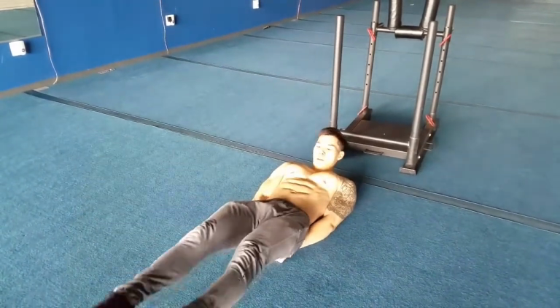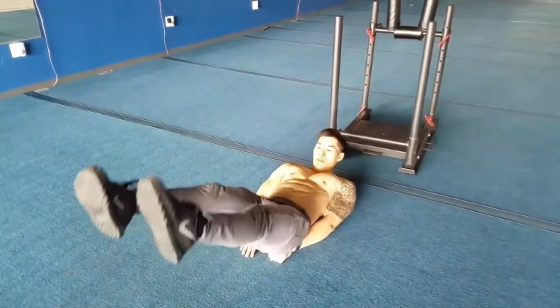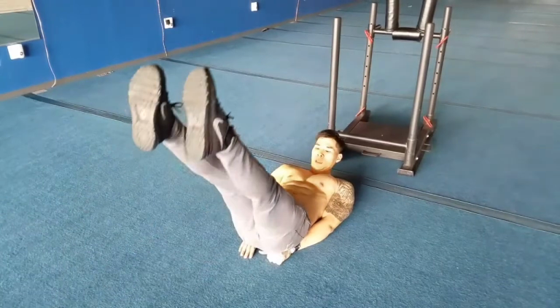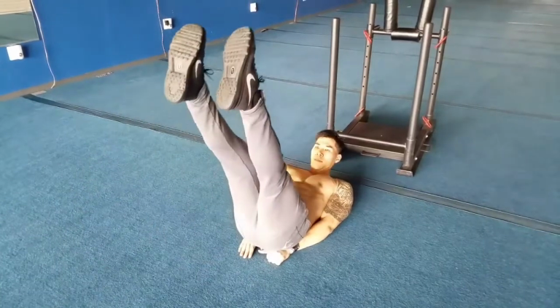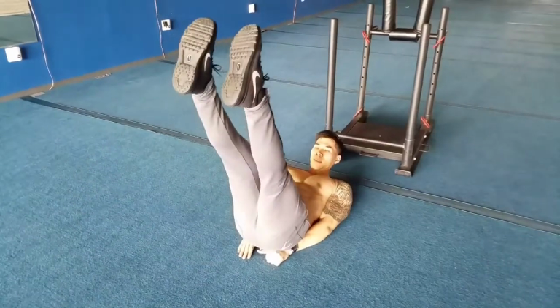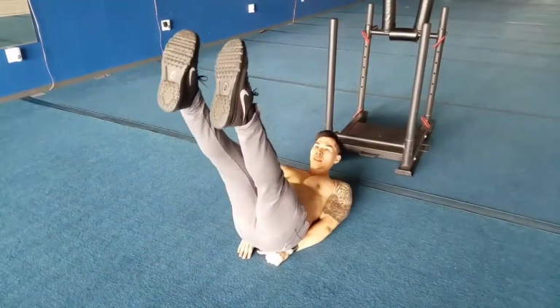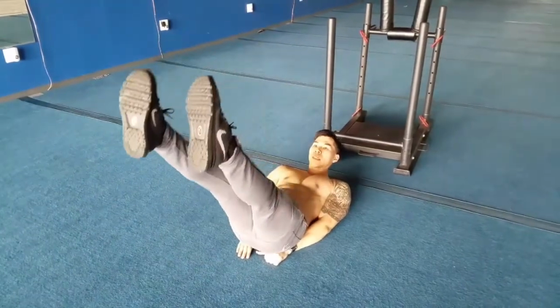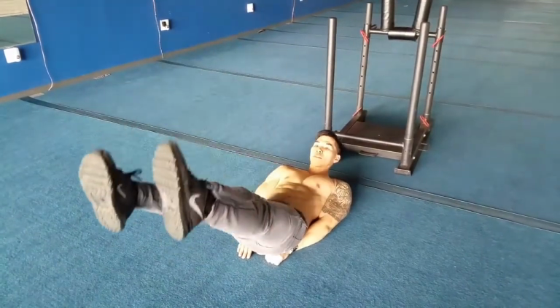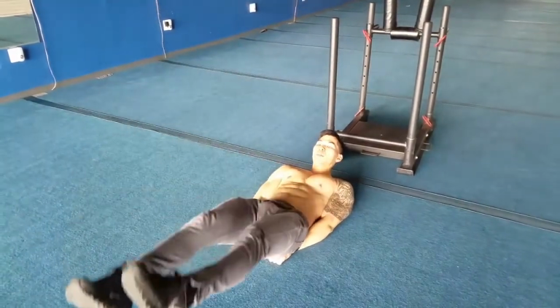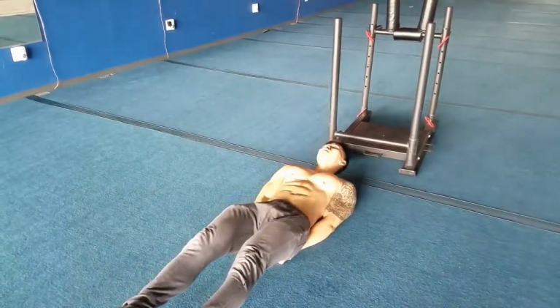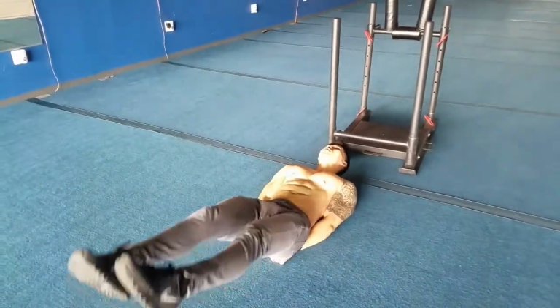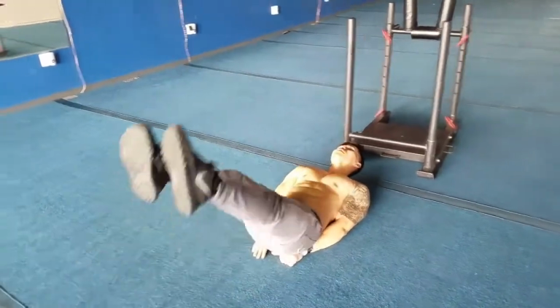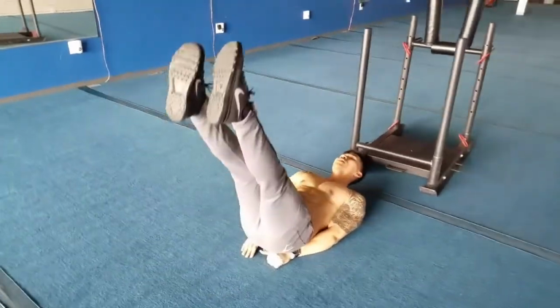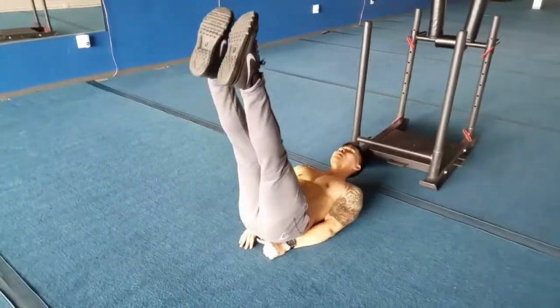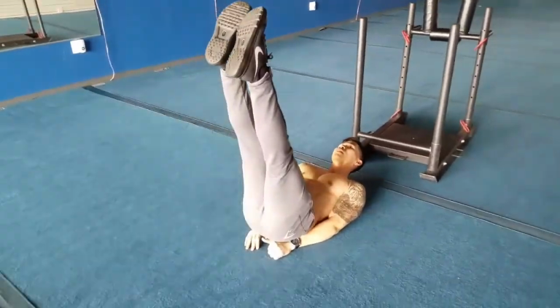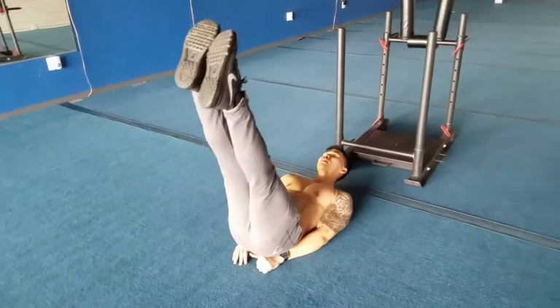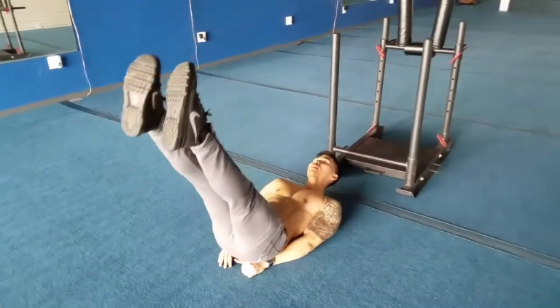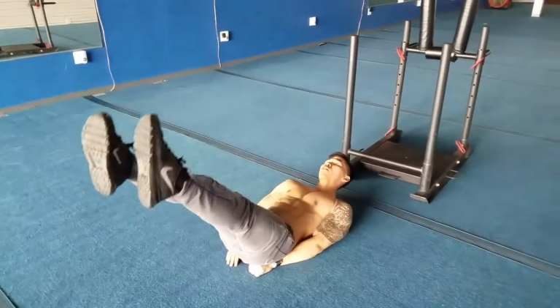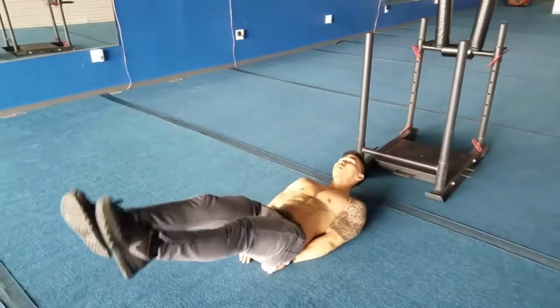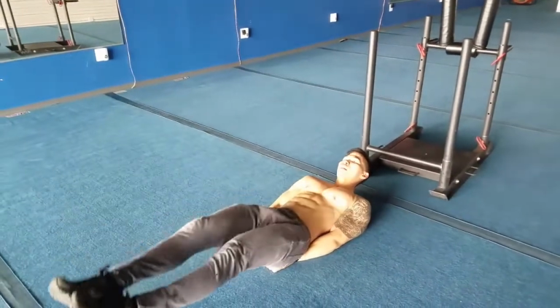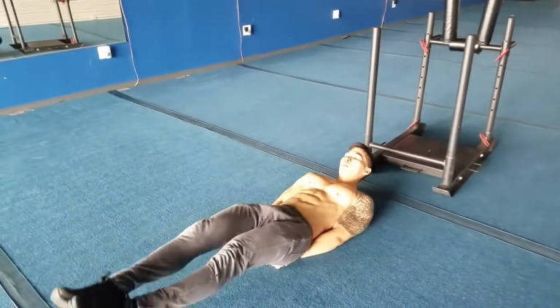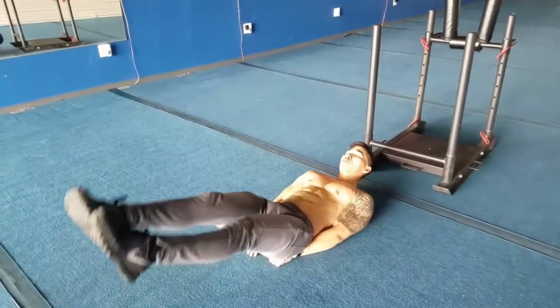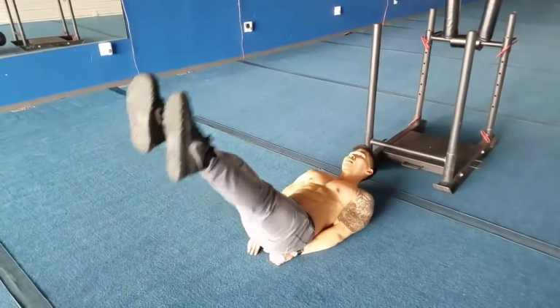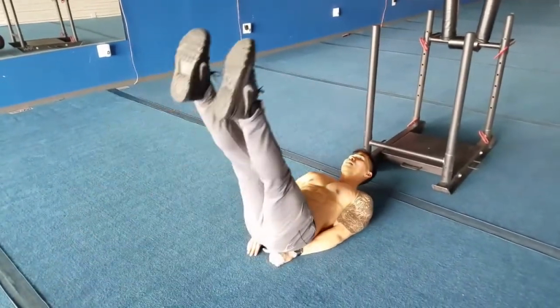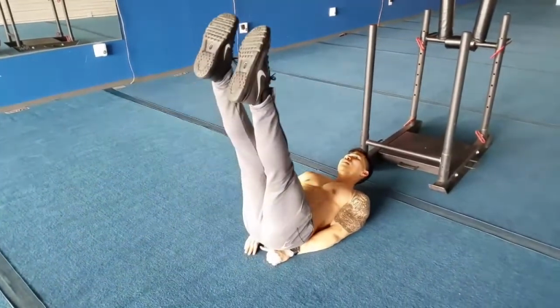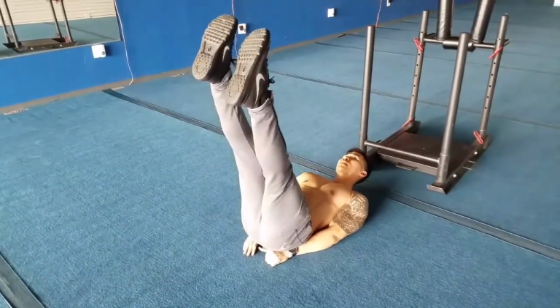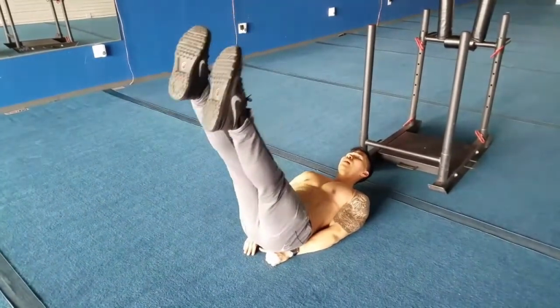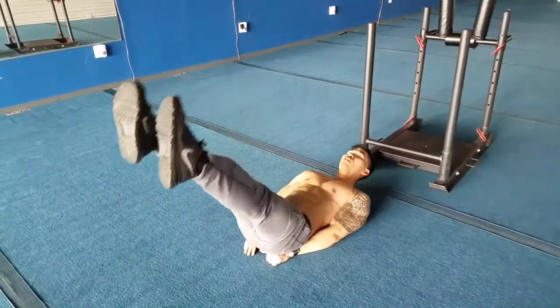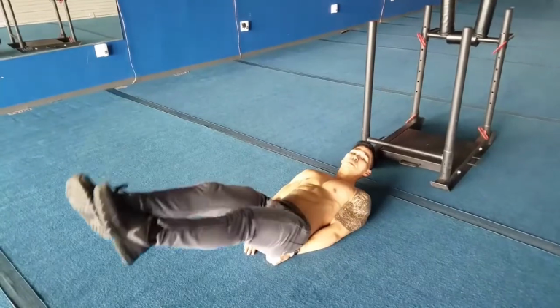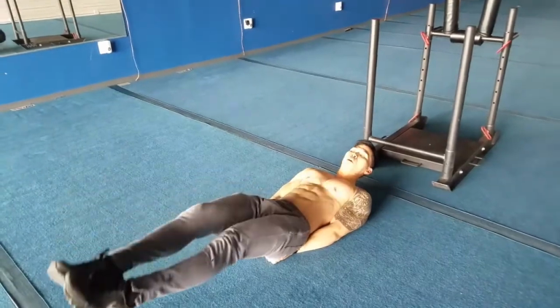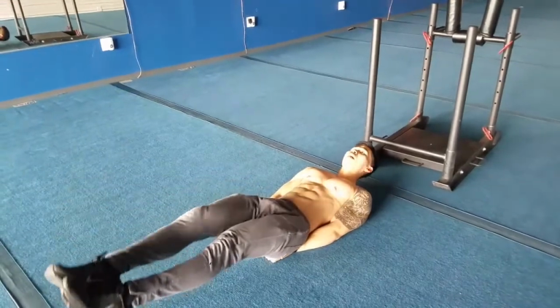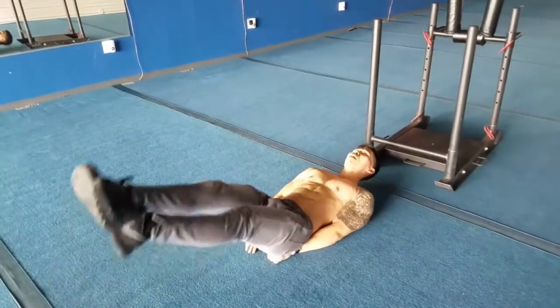Go up, squeeze, down slow. Go up, squeeze, down slow. When I'm squeezing, I'm going to feel it more in my core, and that's exactly what I want.